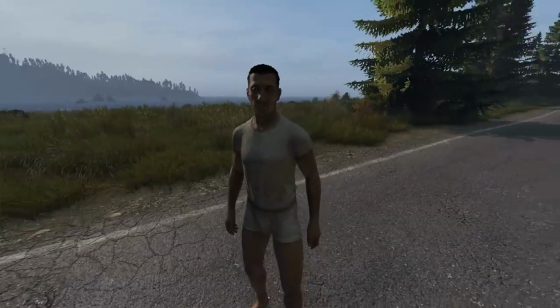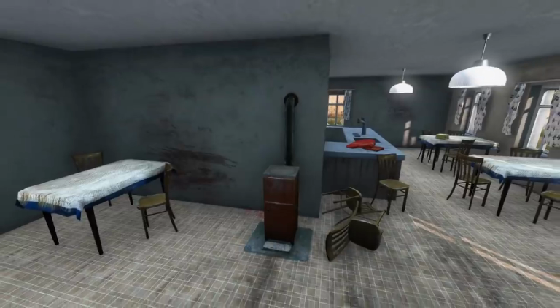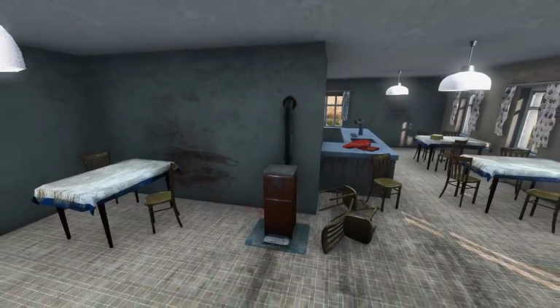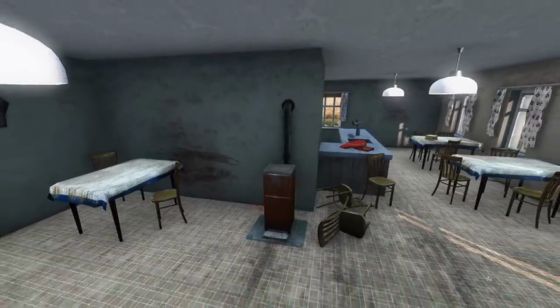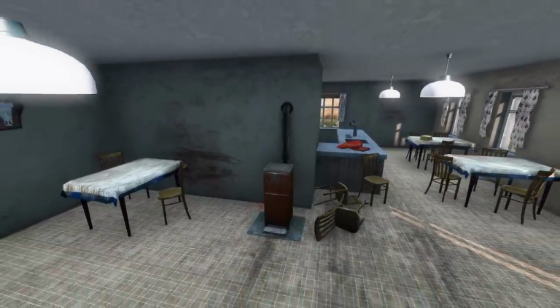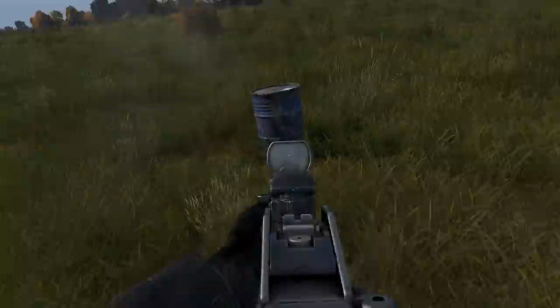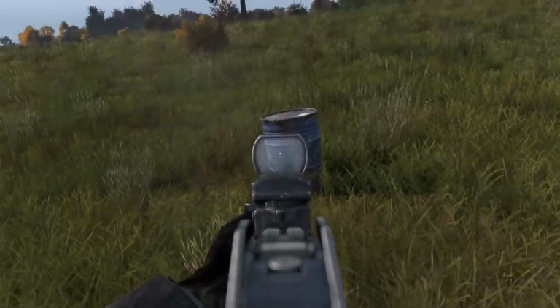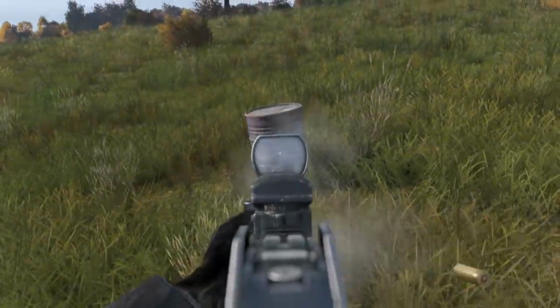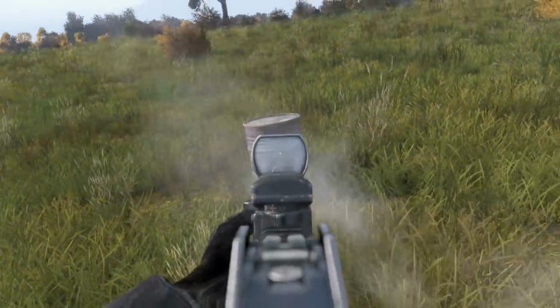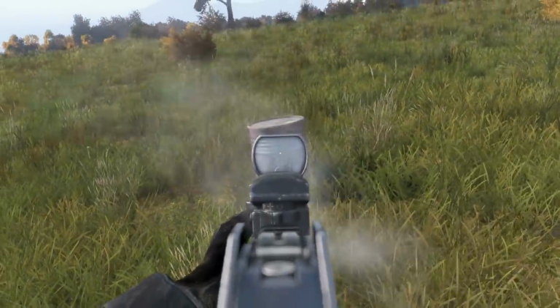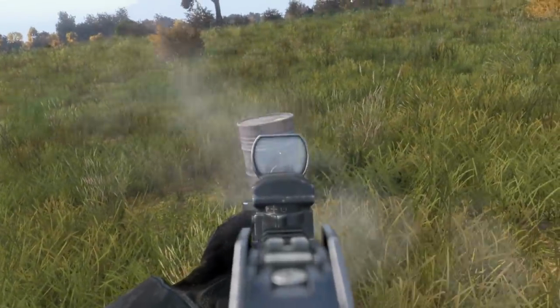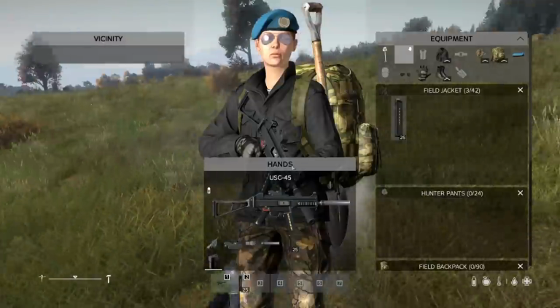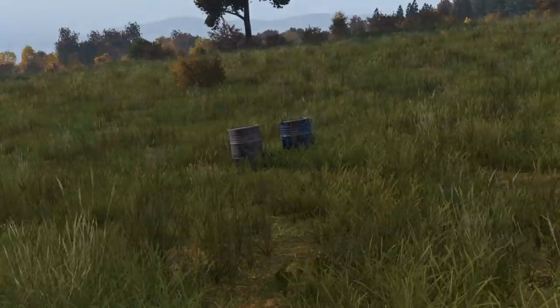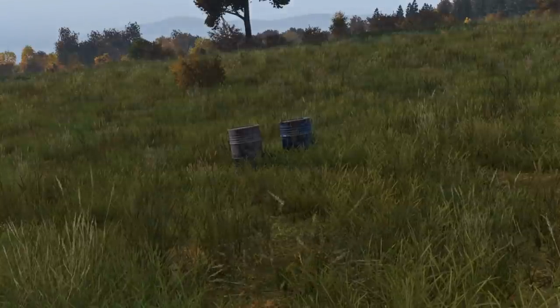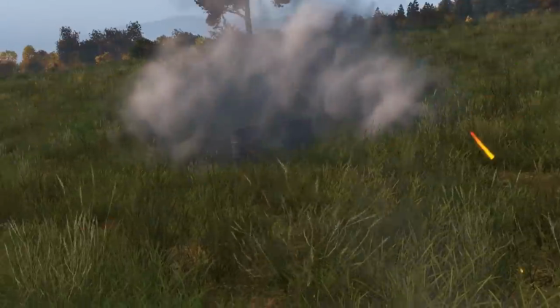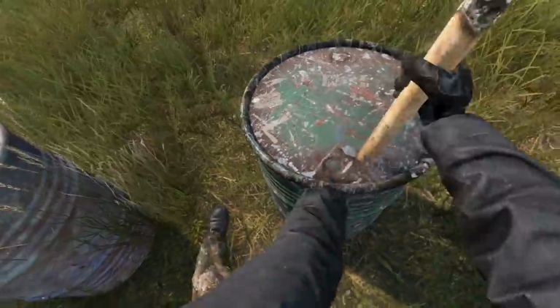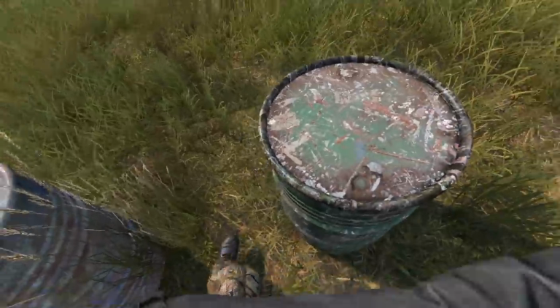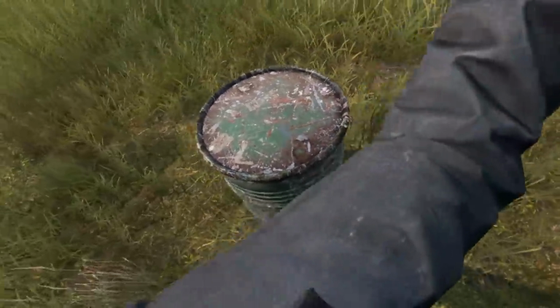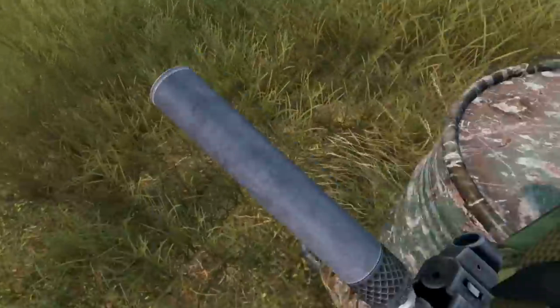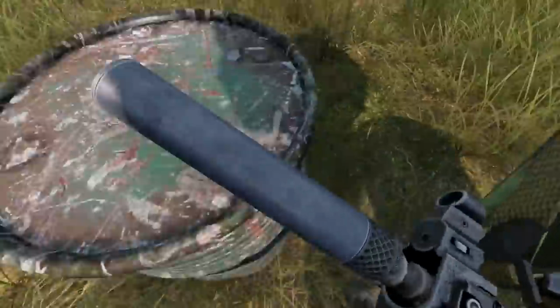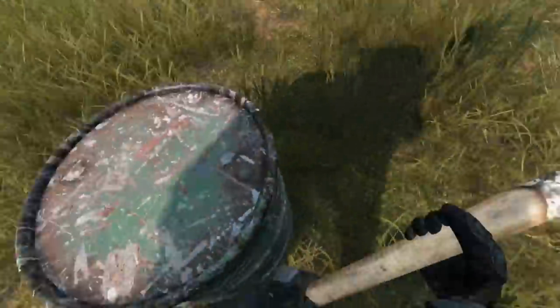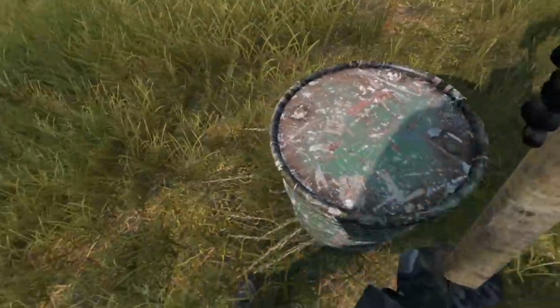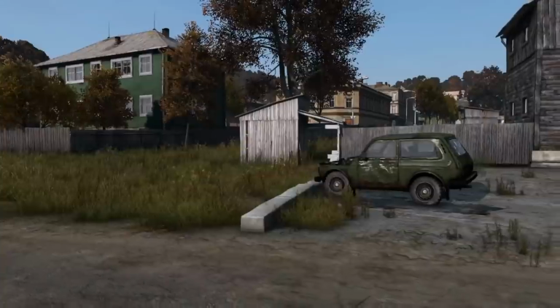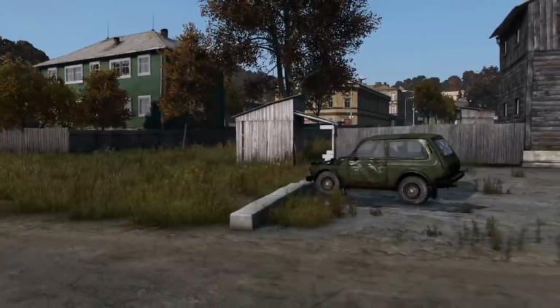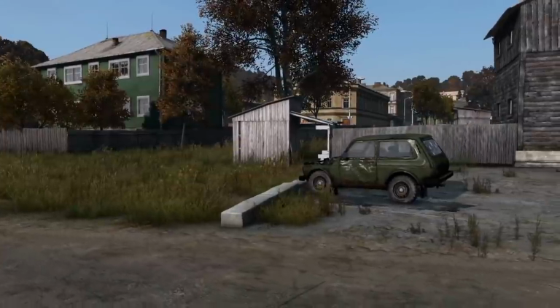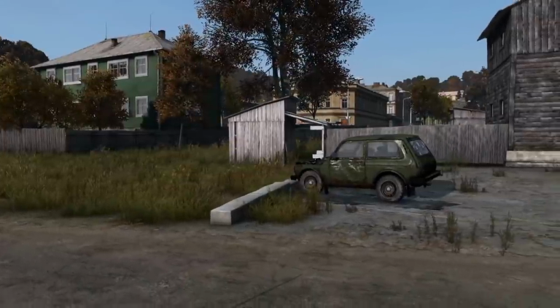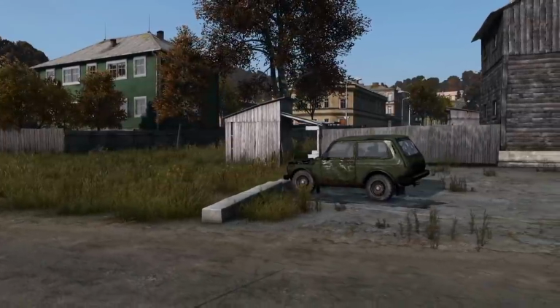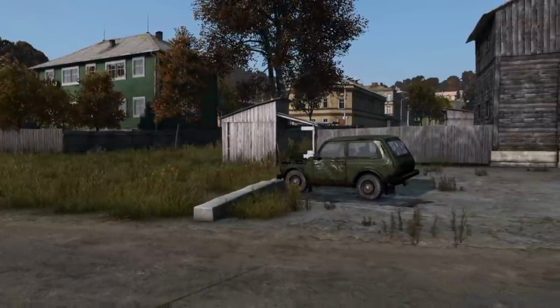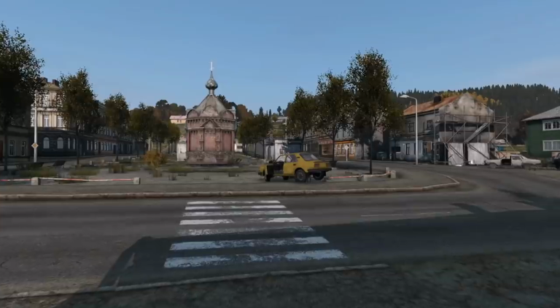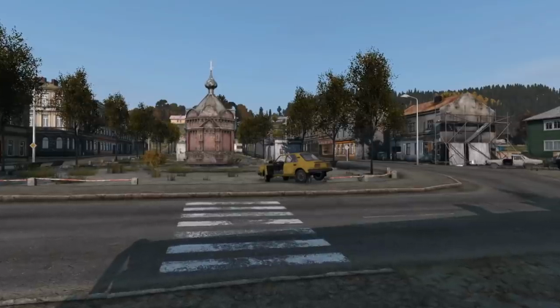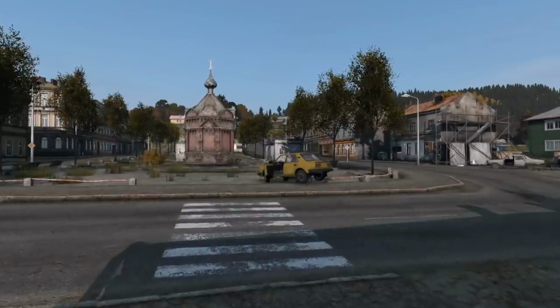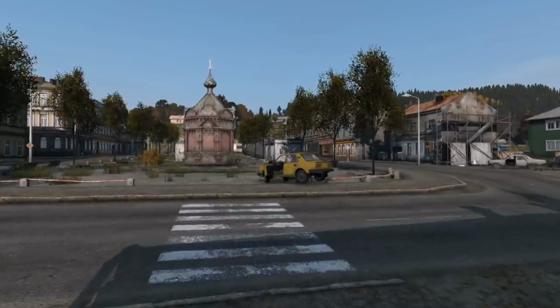You can now cook on these ovens. Shooting a storage container will destroy it, along with explosives and melee. You can loot these wrecks for car parts, and you can pull dead bodies out of cars.